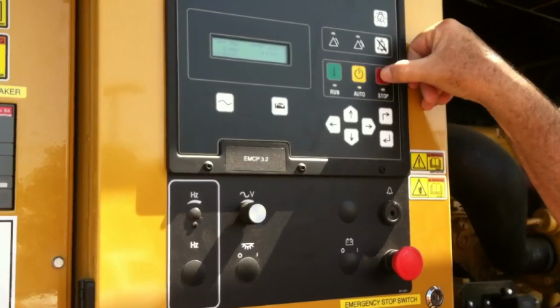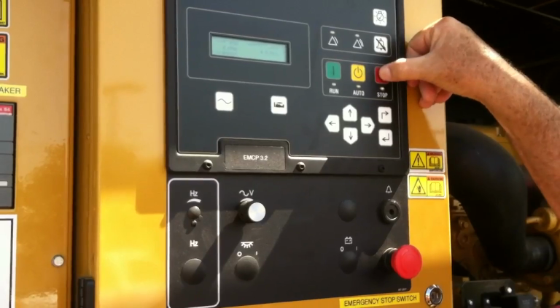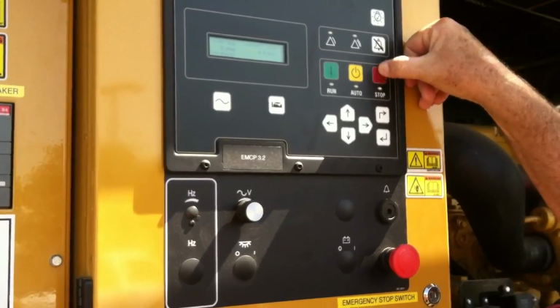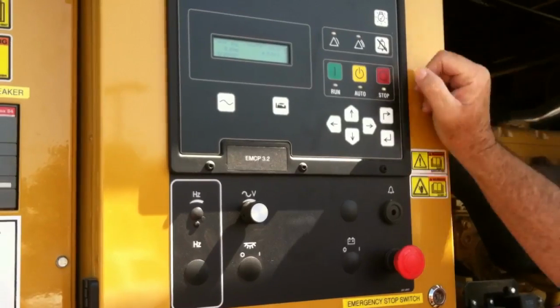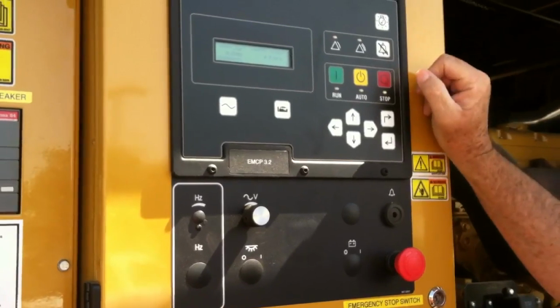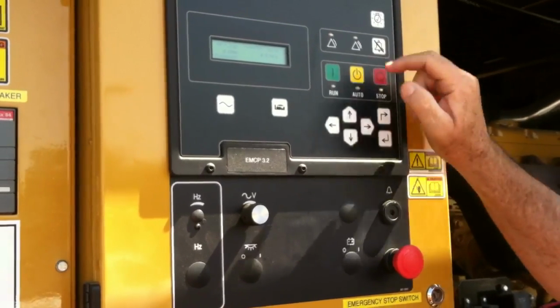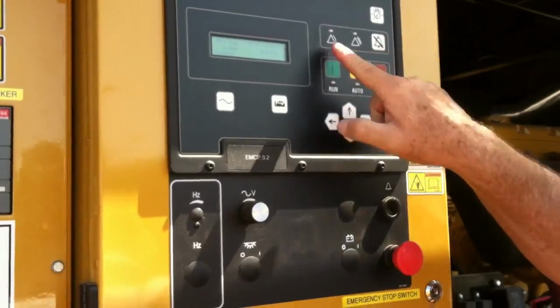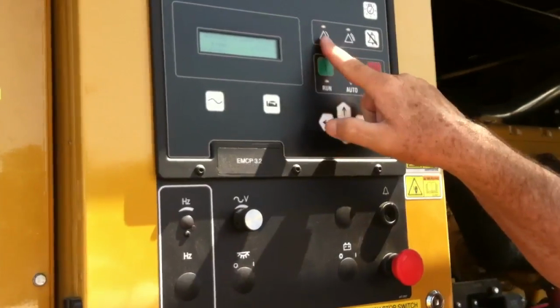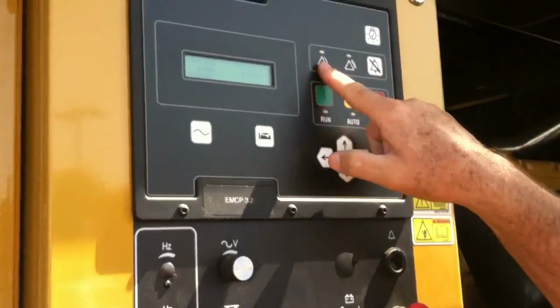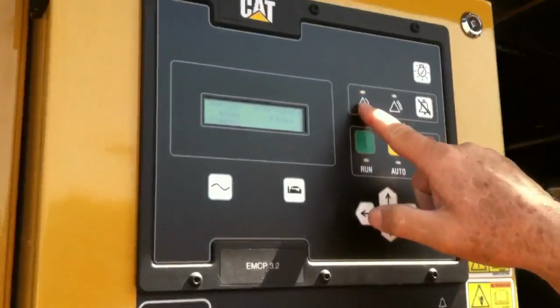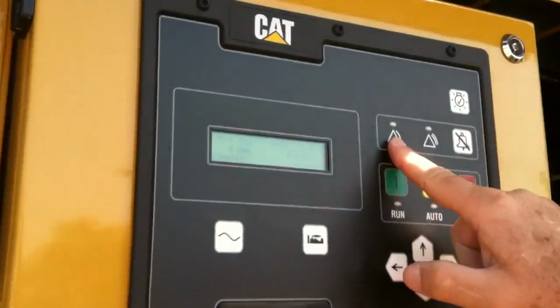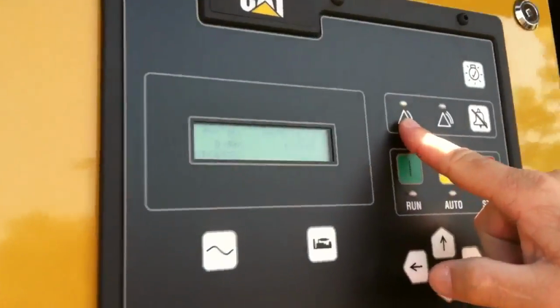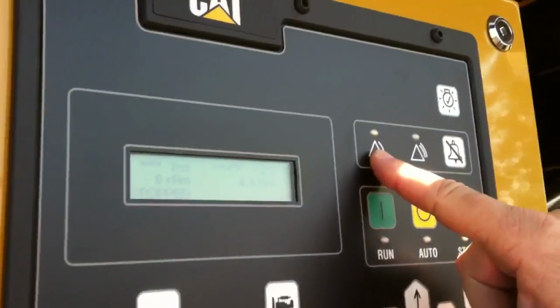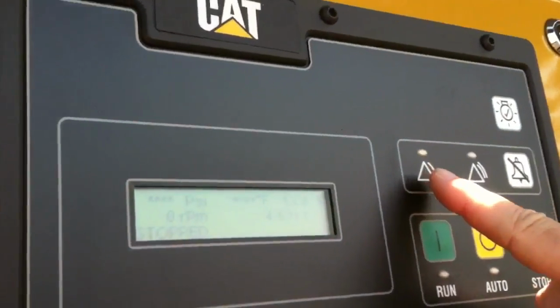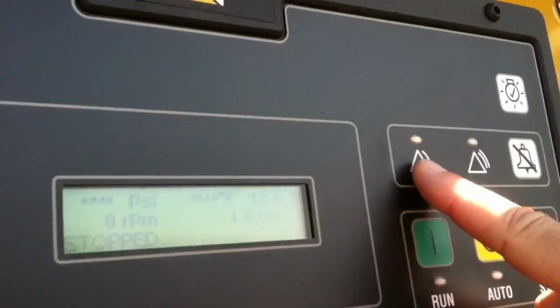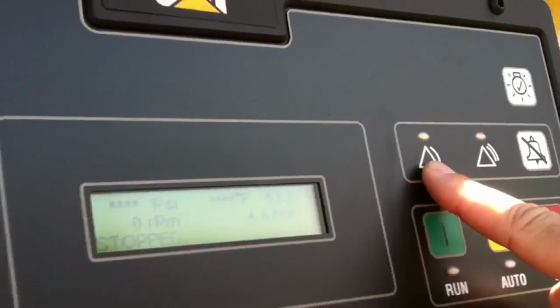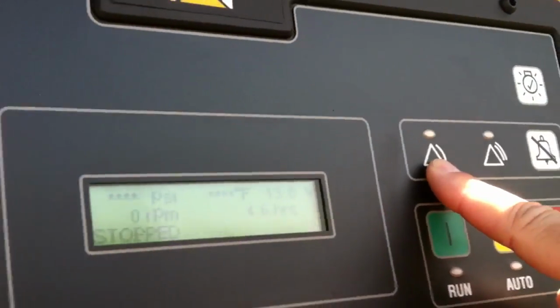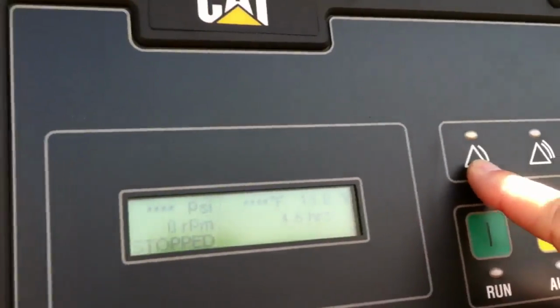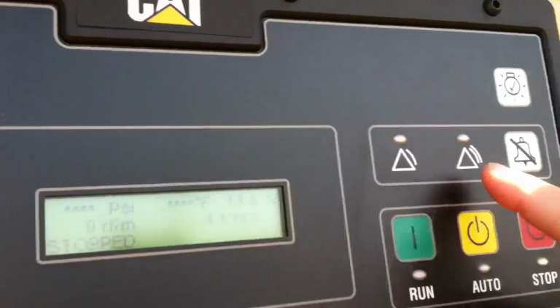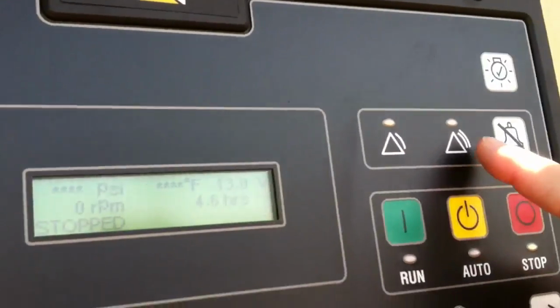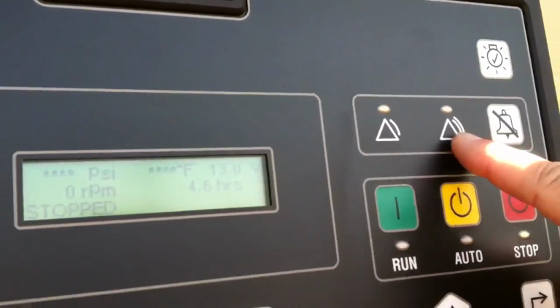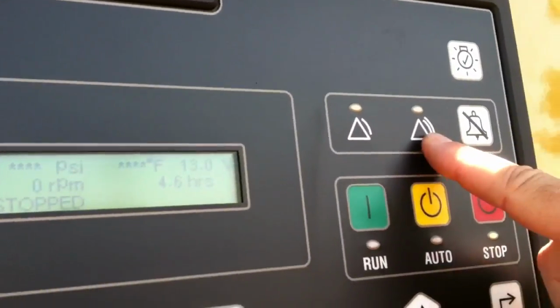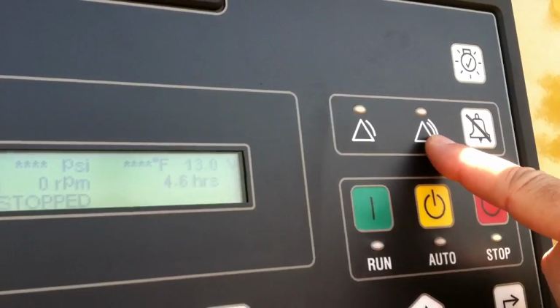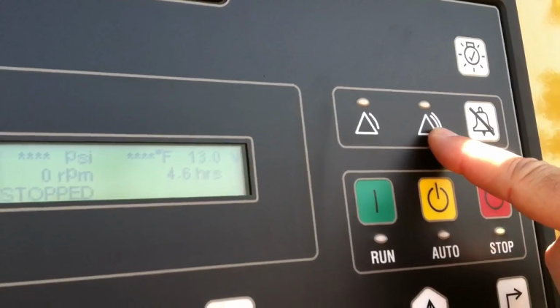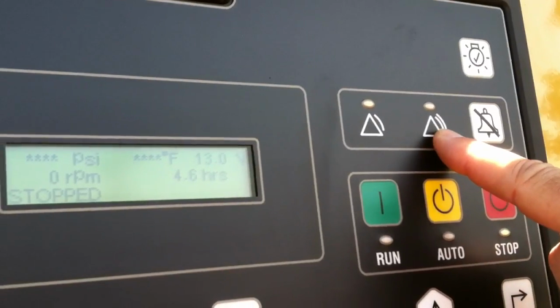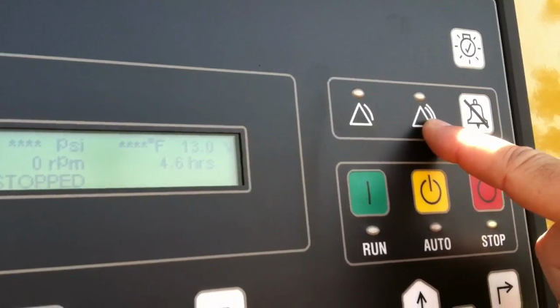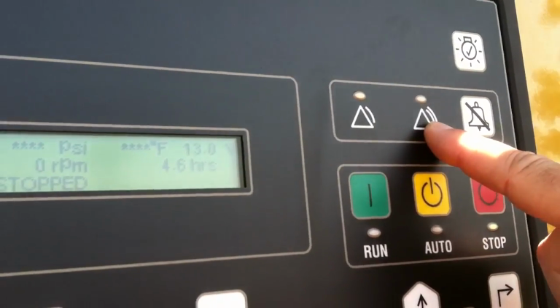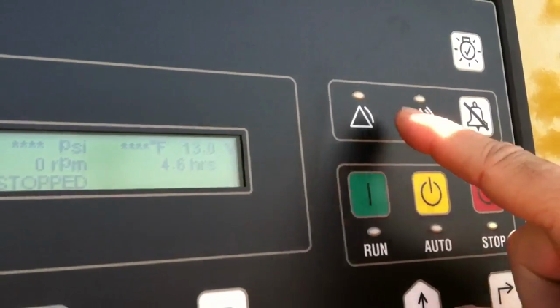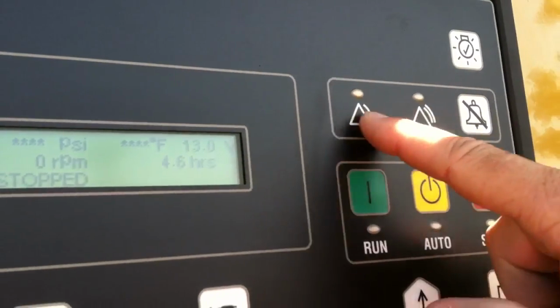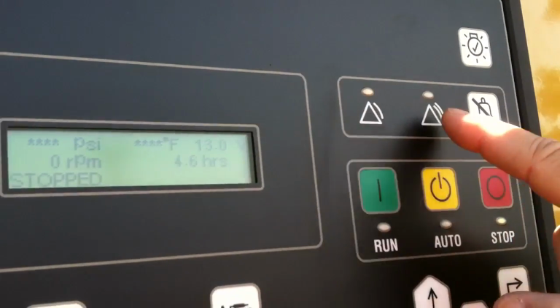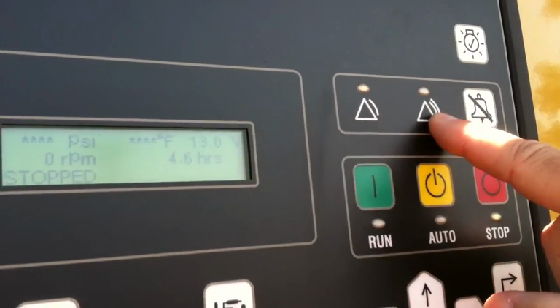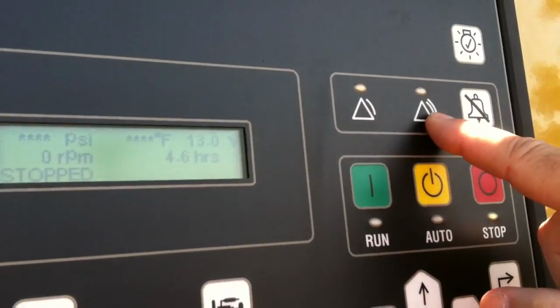We'll put it in stop. Notice we have a warning up here — warning on the left side, shut down; warning, shut down on the right side.